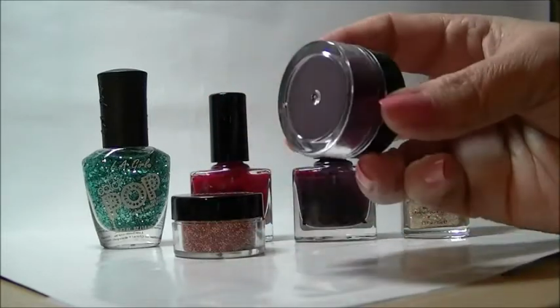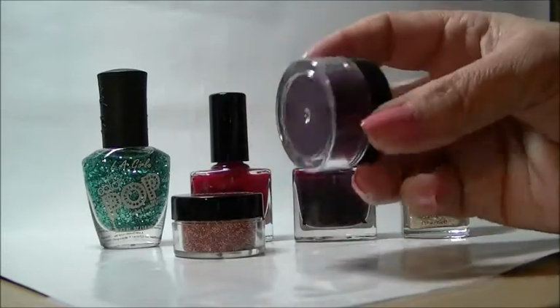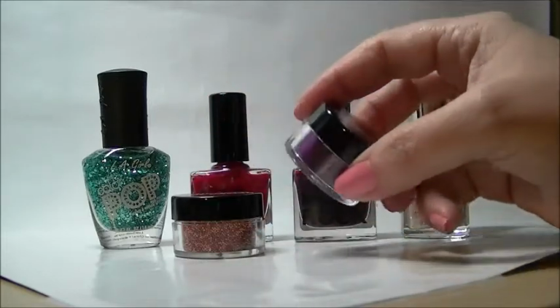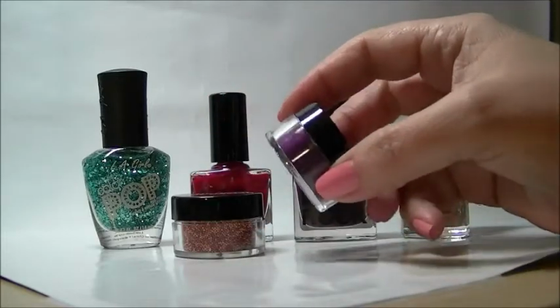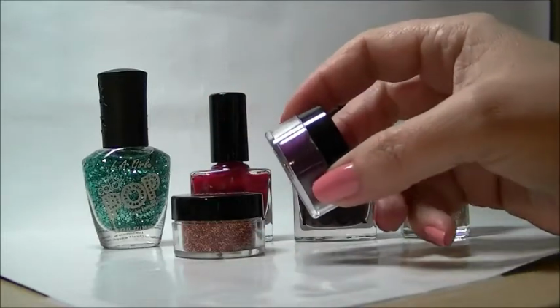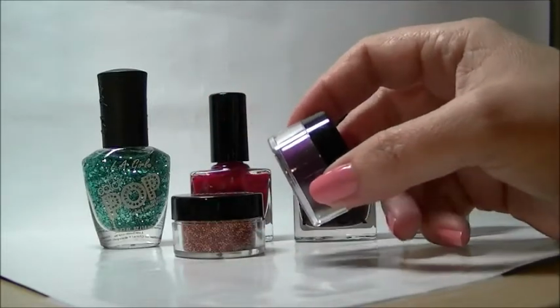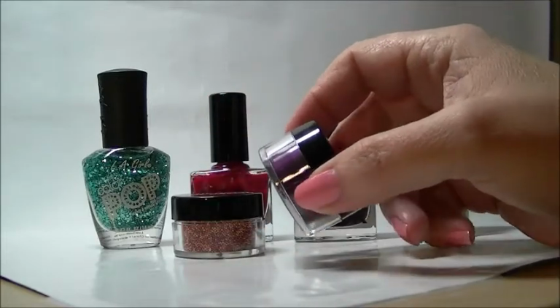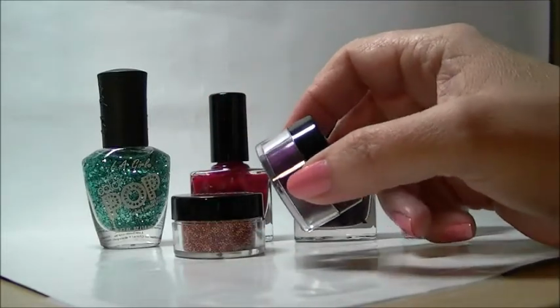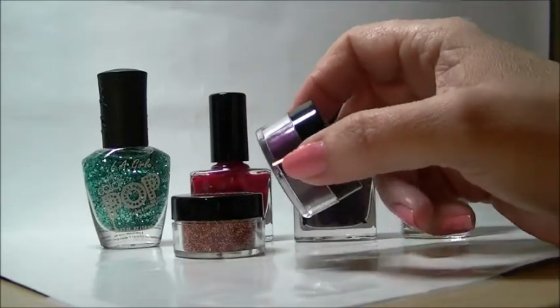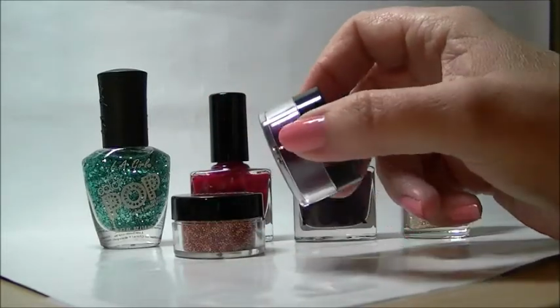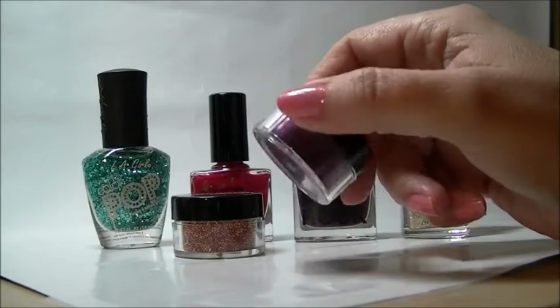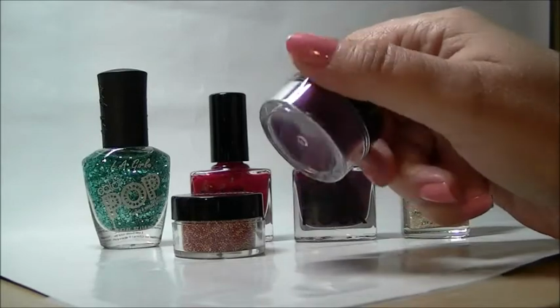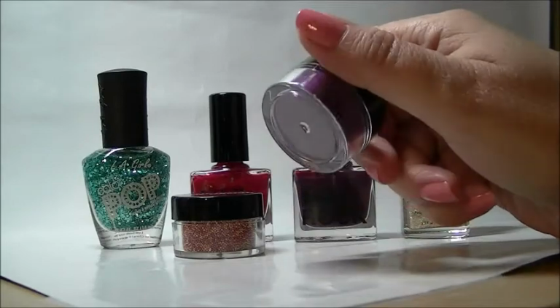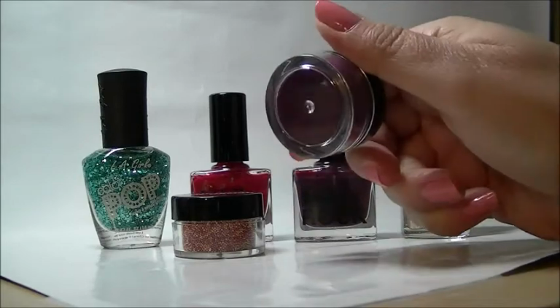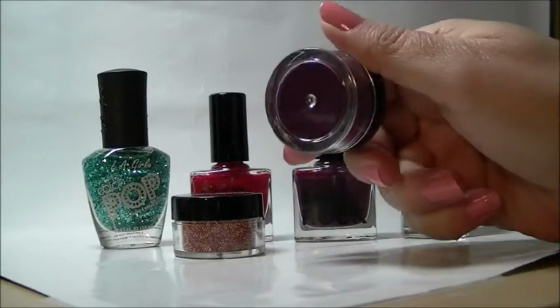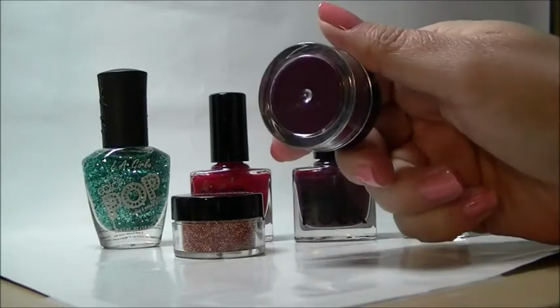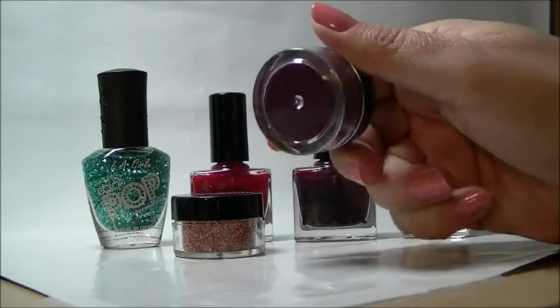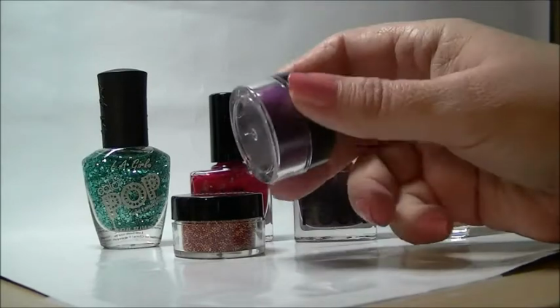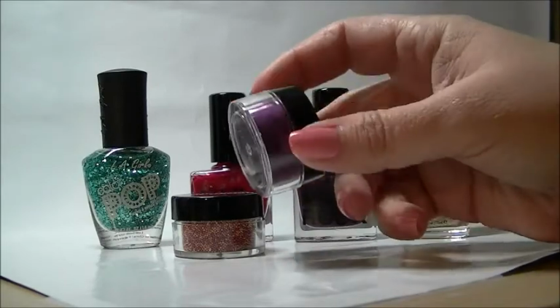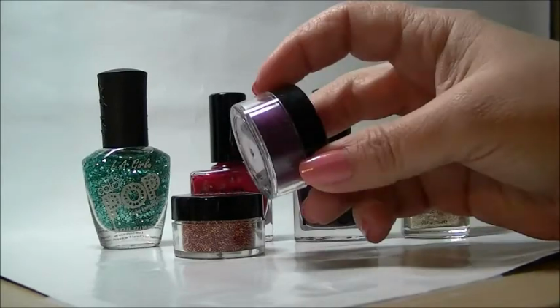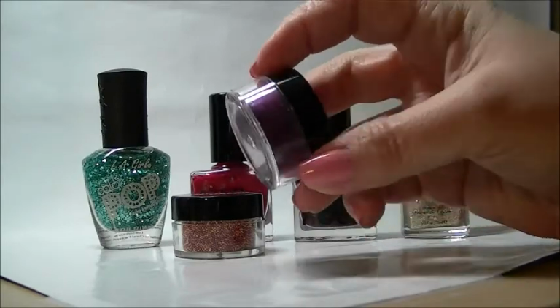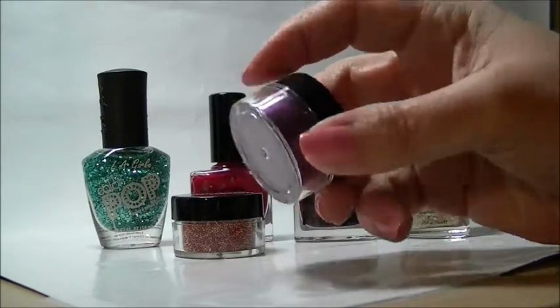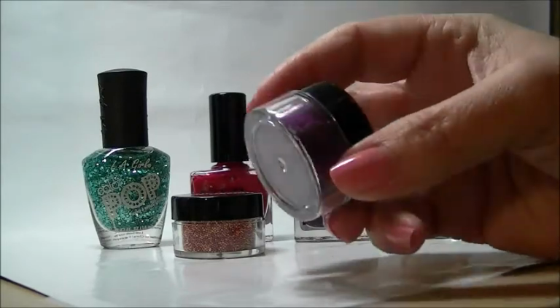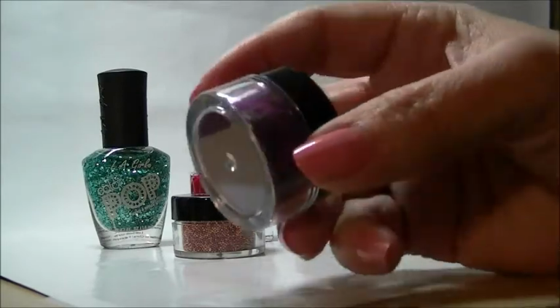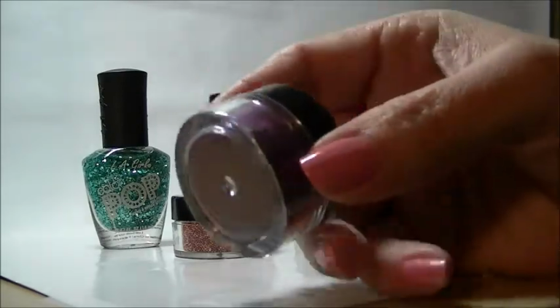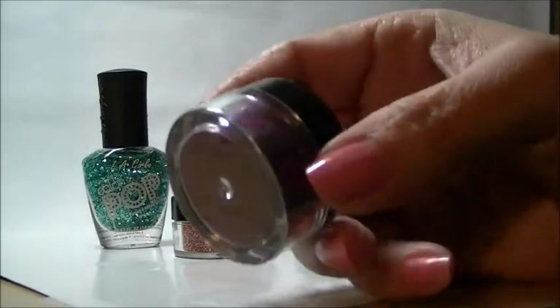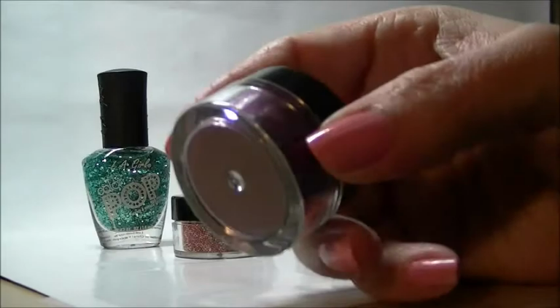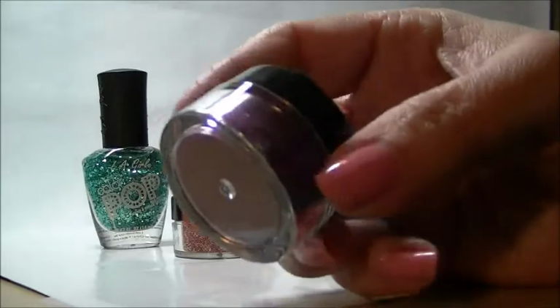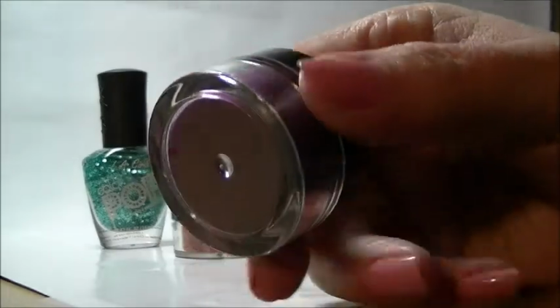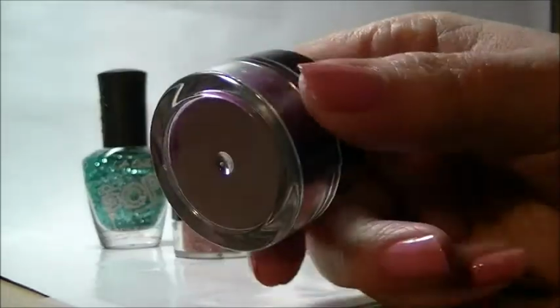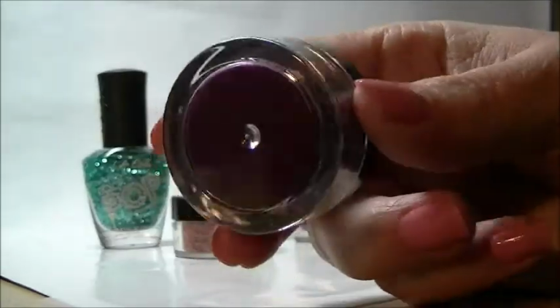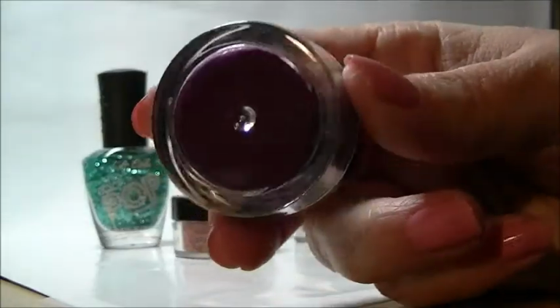I never did do a haul on these, because it was before I was doing videos that I got these, and they were on clearance at Walmart — at least the Nail Rocks.